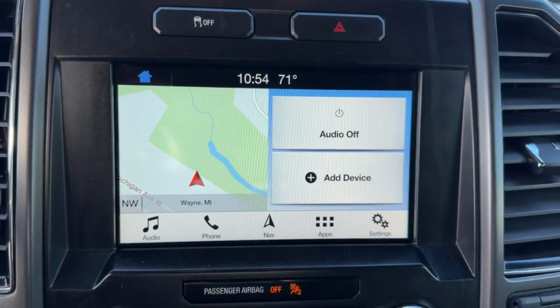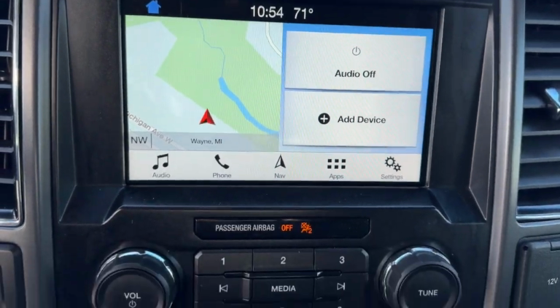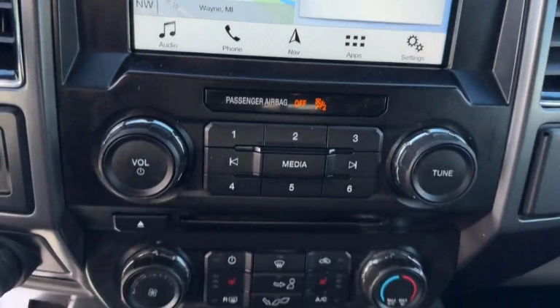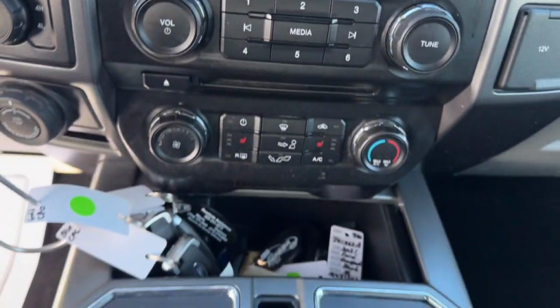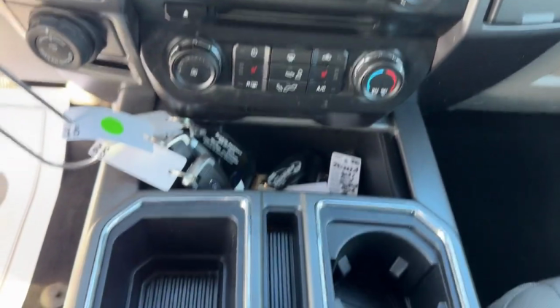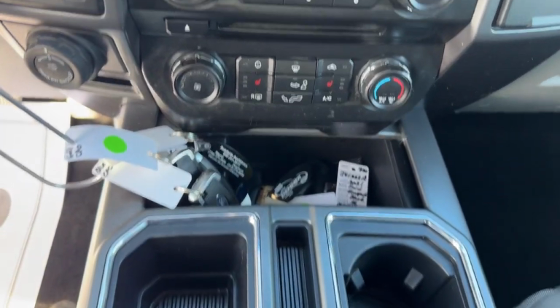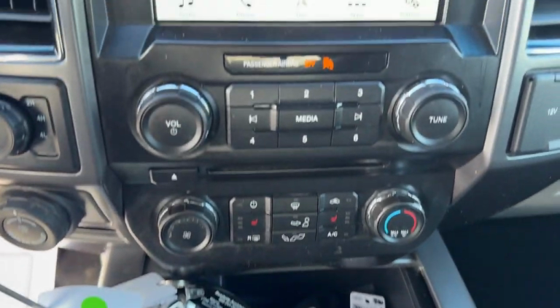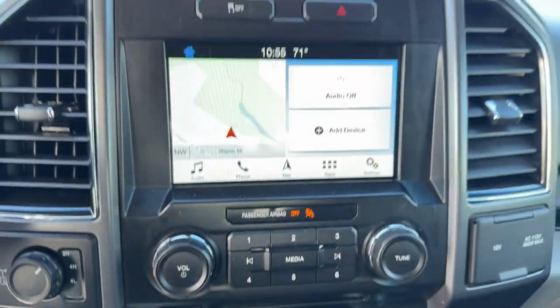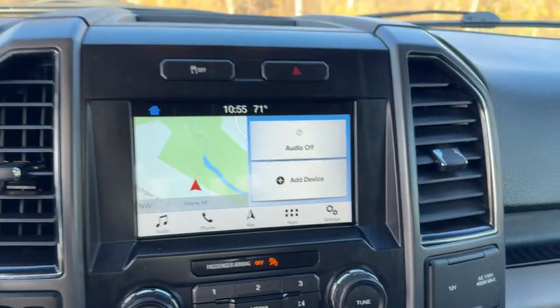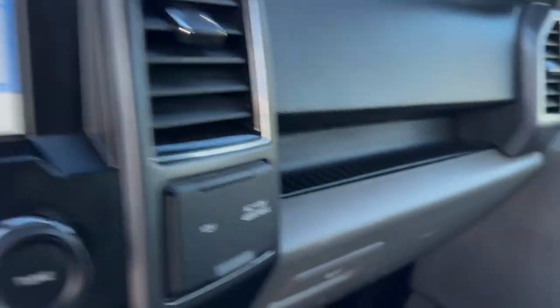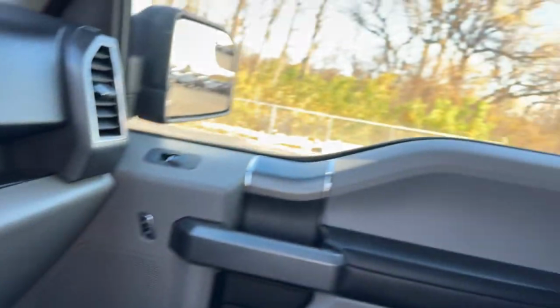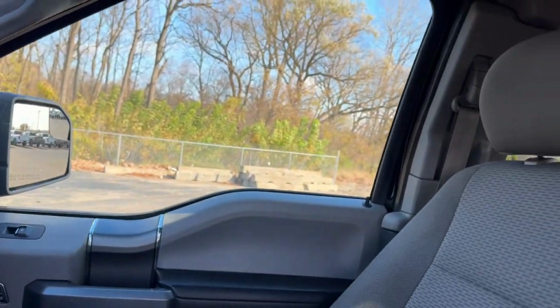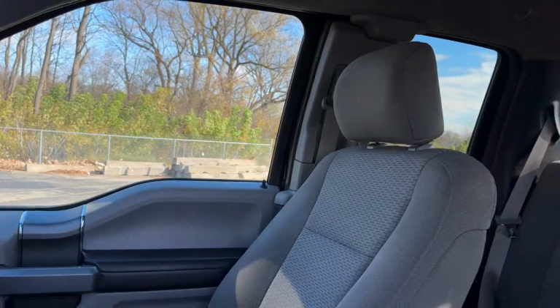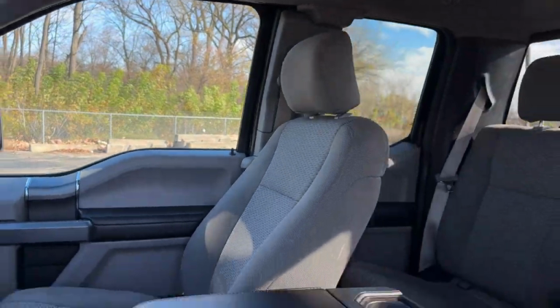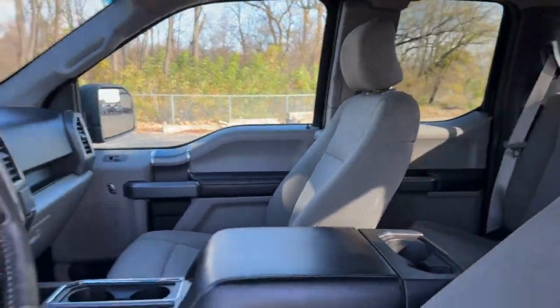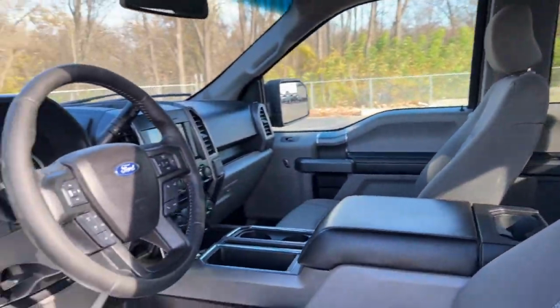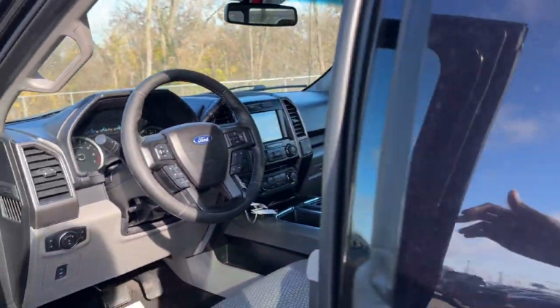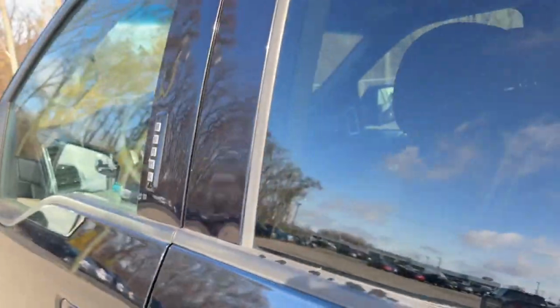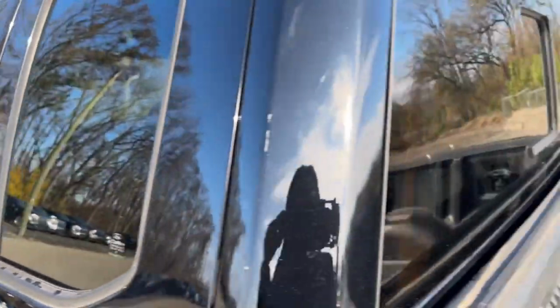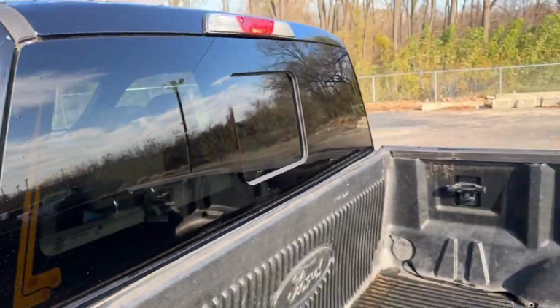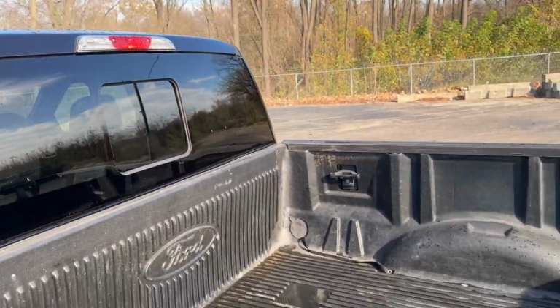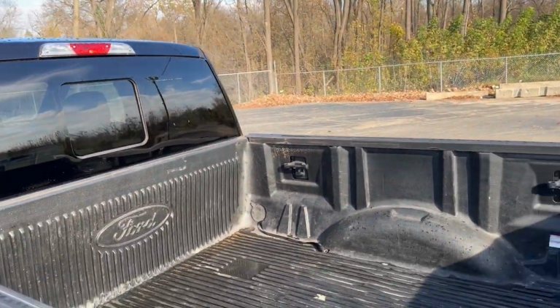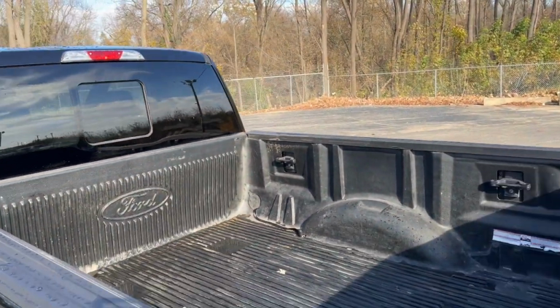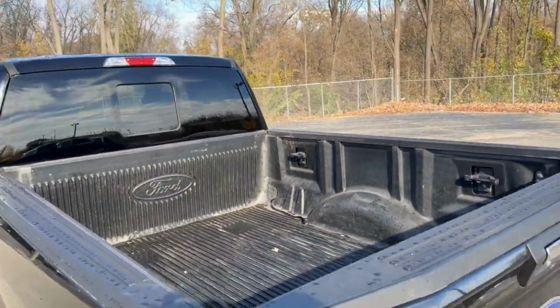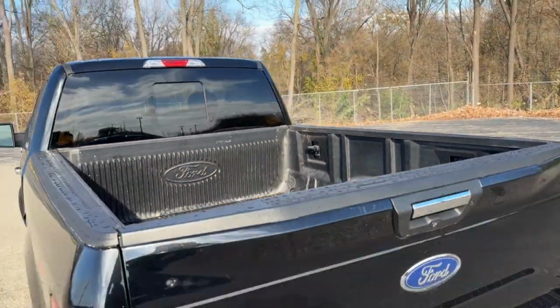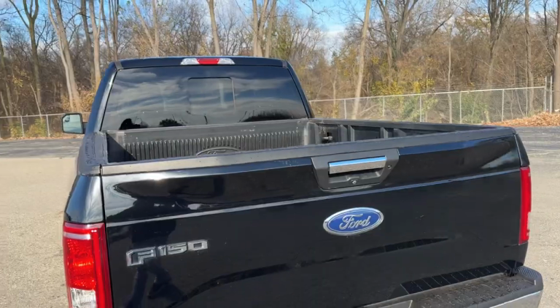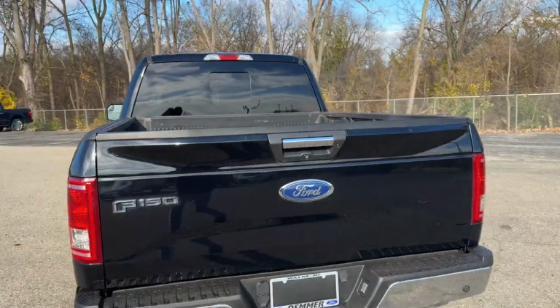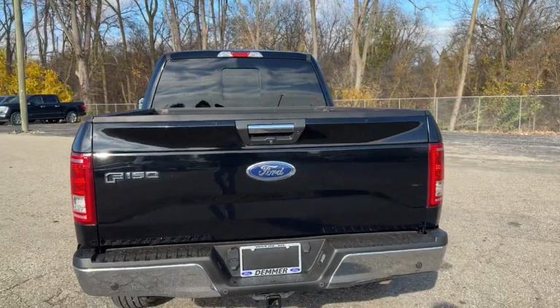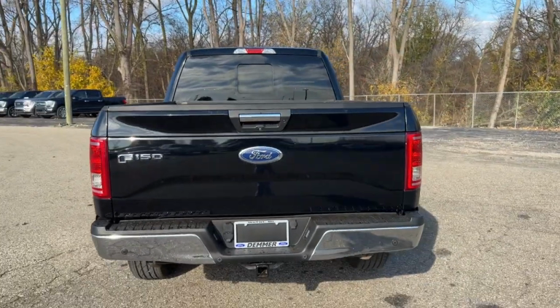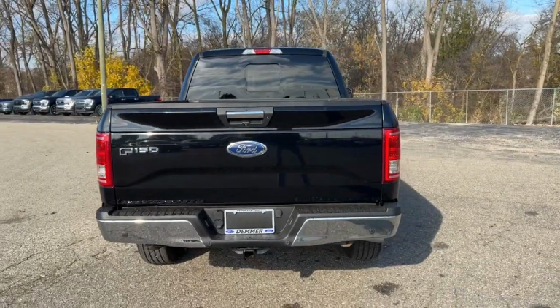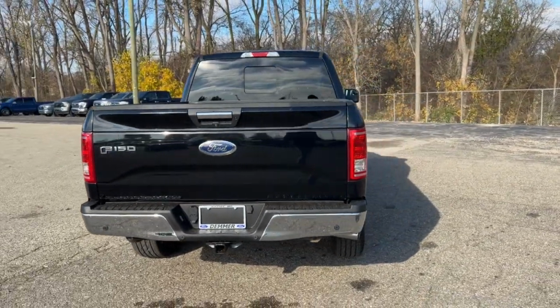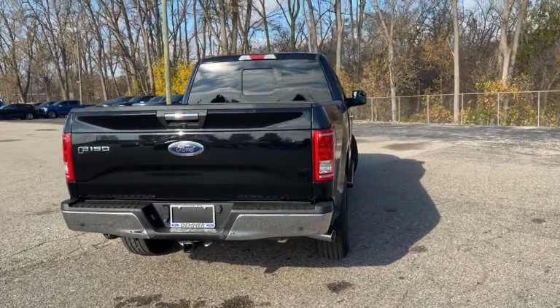Satellite radio, remote engine start, chrome wheels, backup camera, heated mirrors, trailer hitch, heated front seat, leather-wrapped steering wheel, electronic stability control, power driver seat.